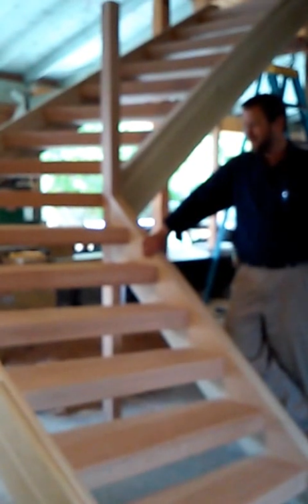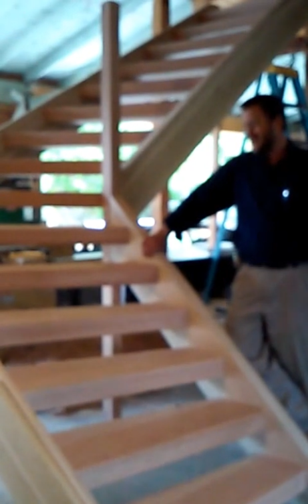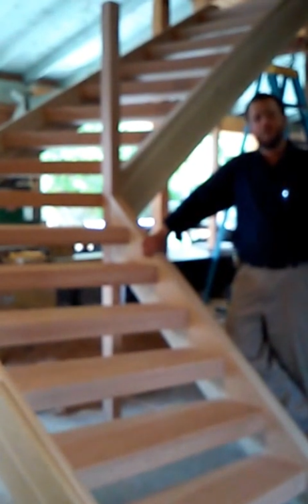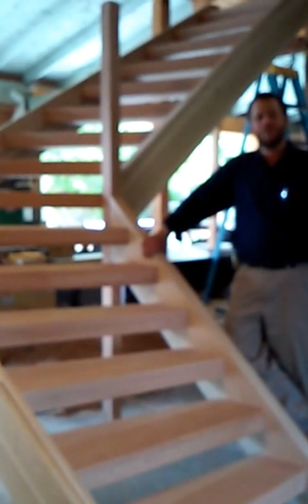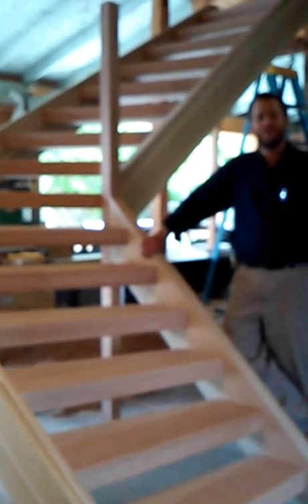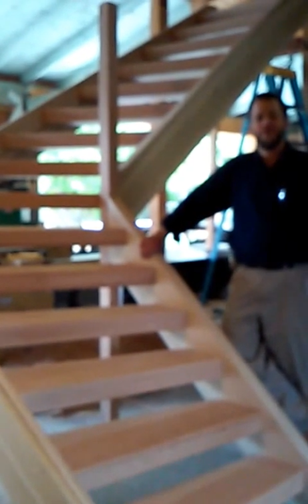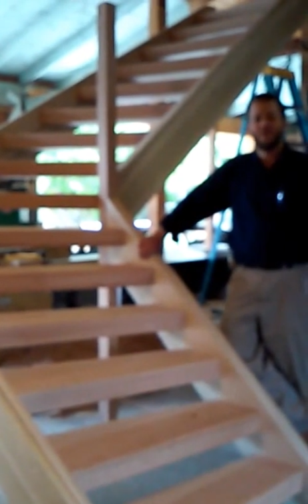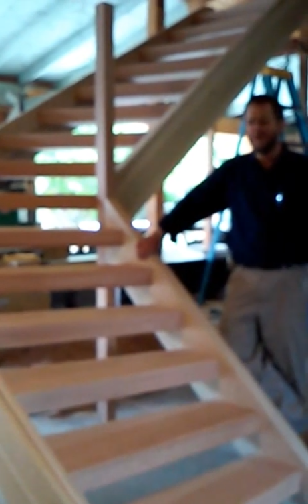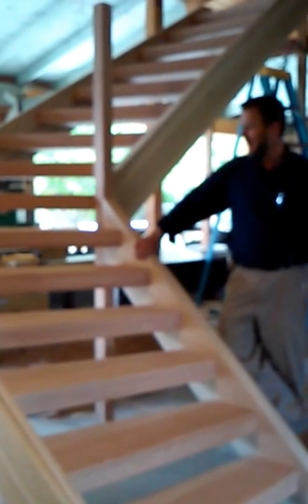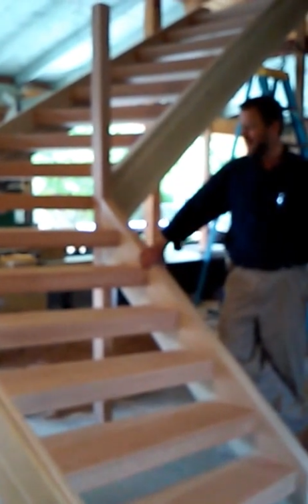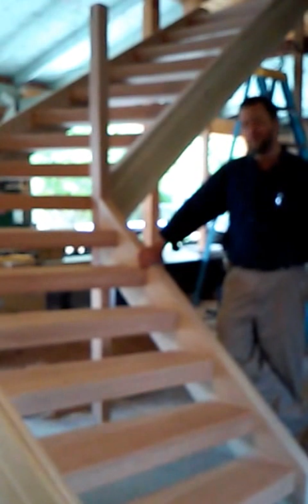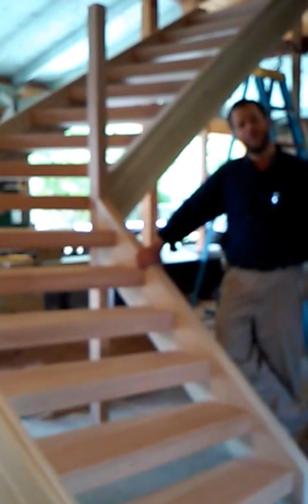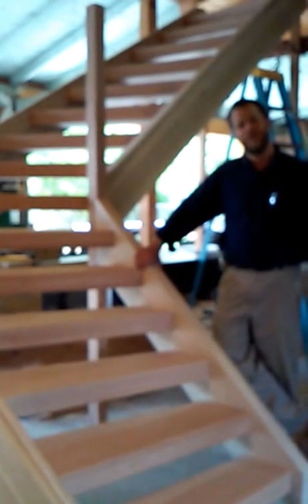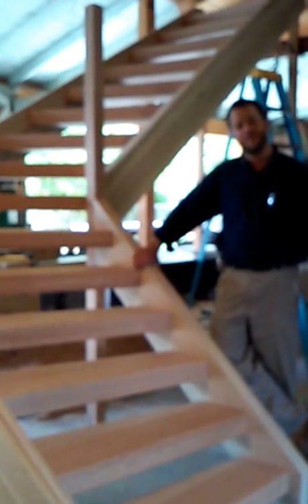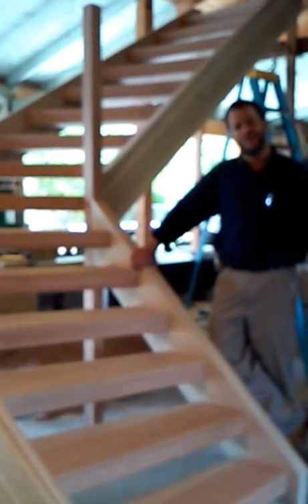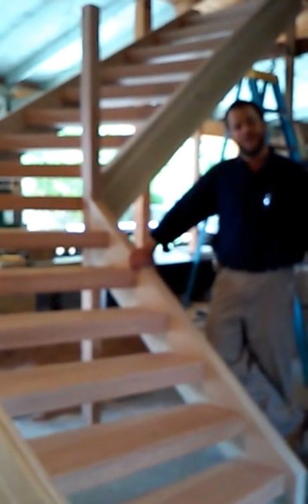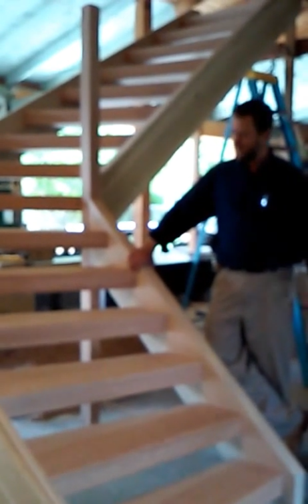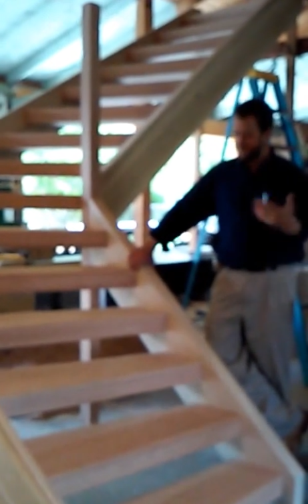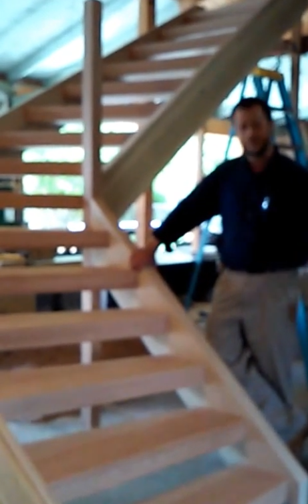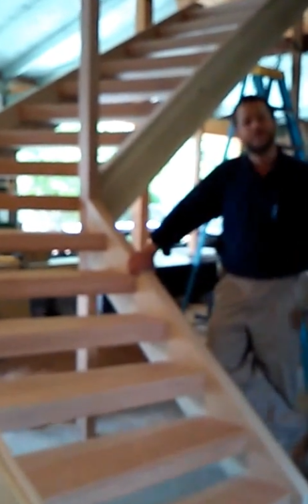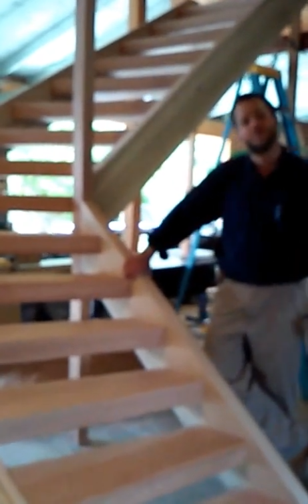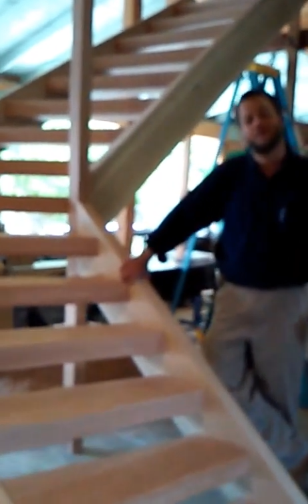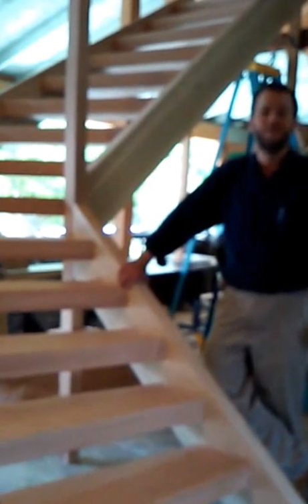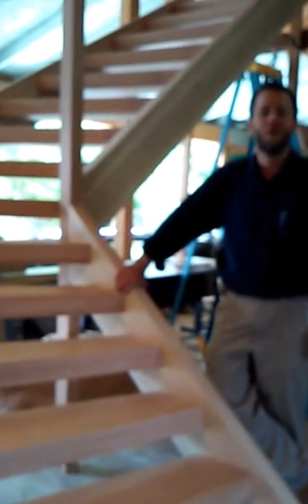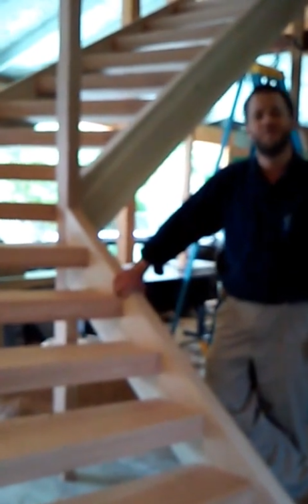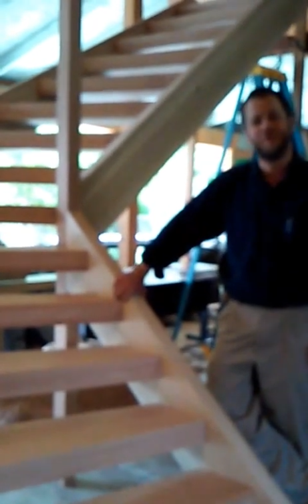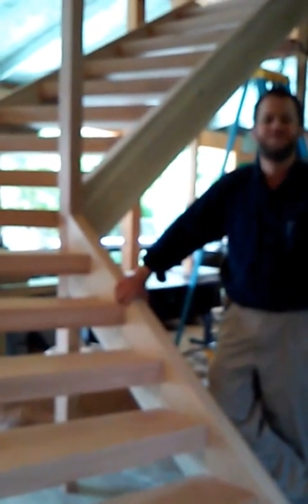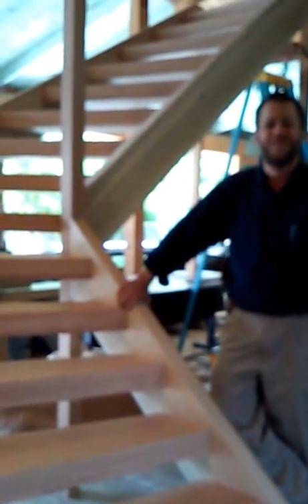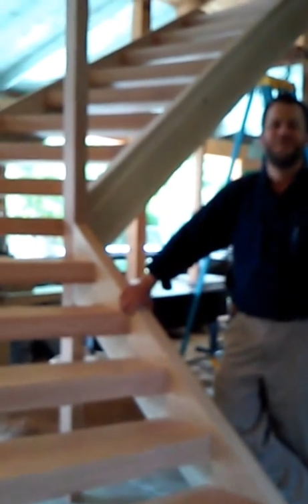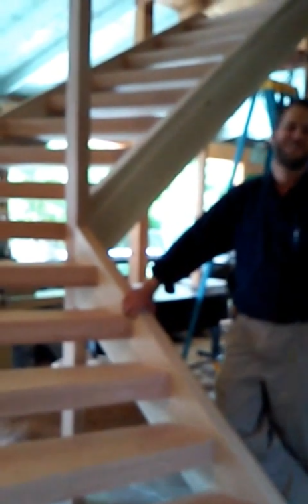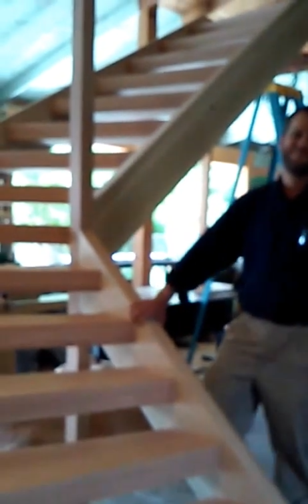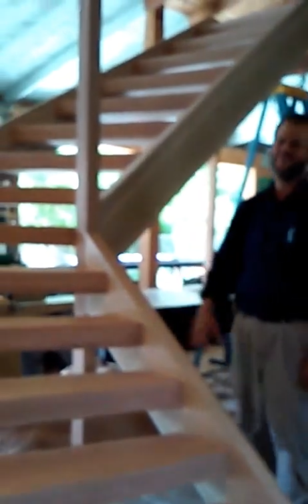It's been a pleasure having you in my shop today and I hope you enjoyed it. If you need a custom built stair, just give me a call or send me an email. Thank you very much. Bye.